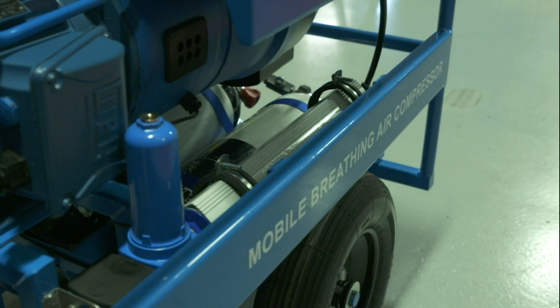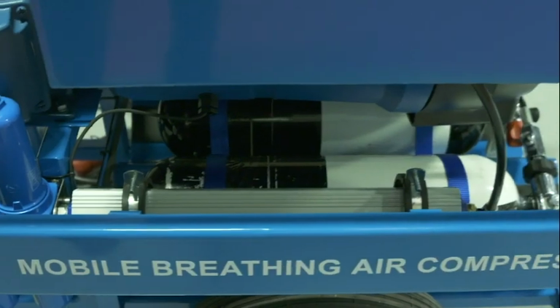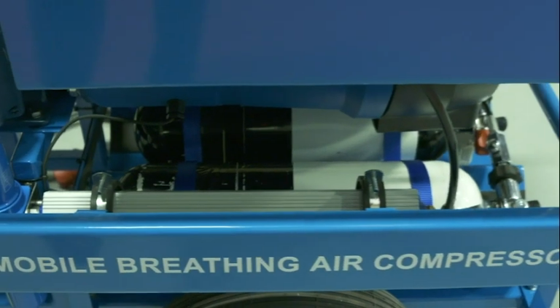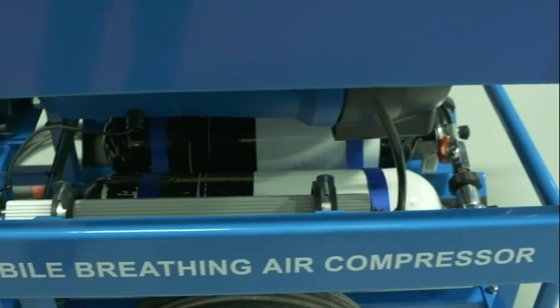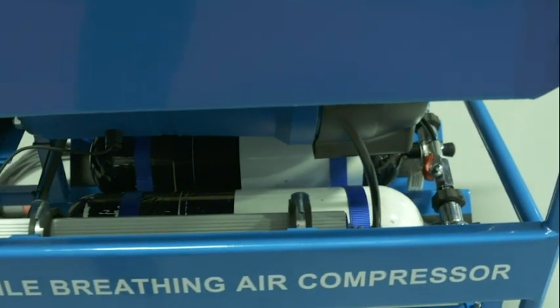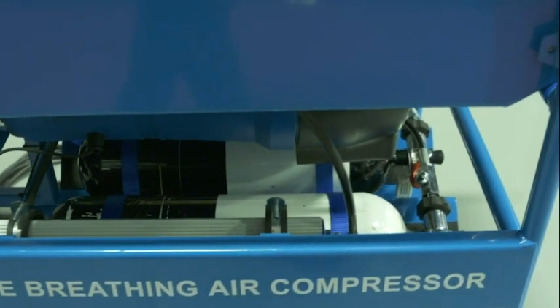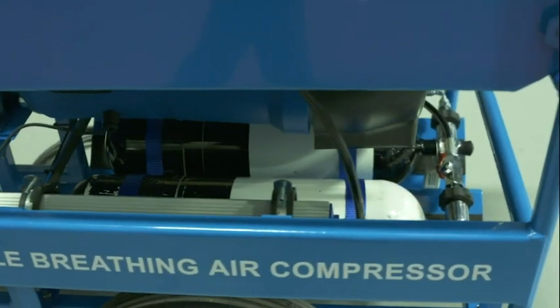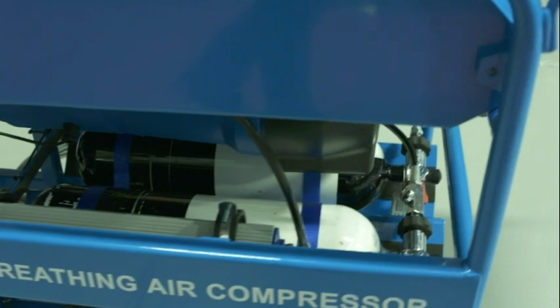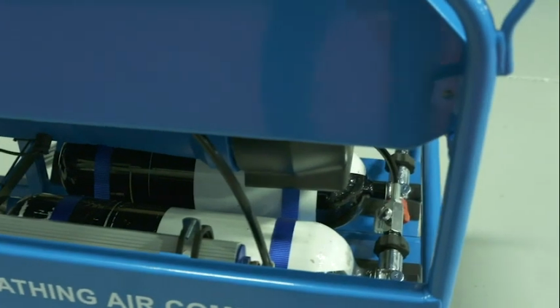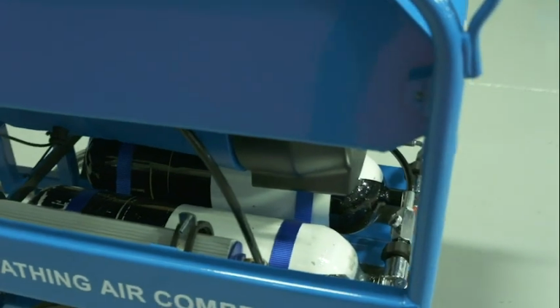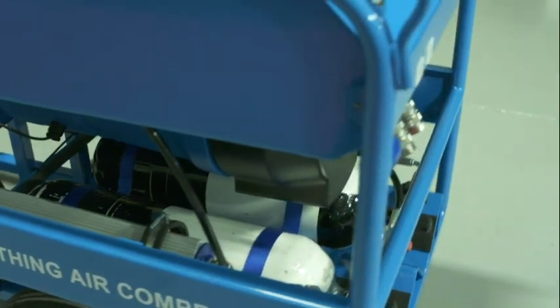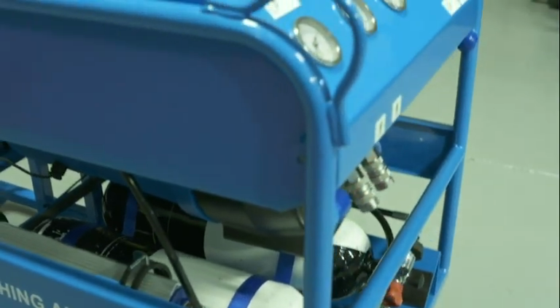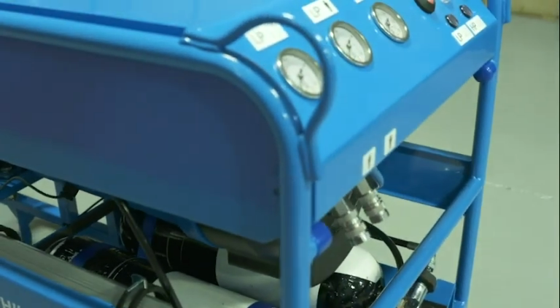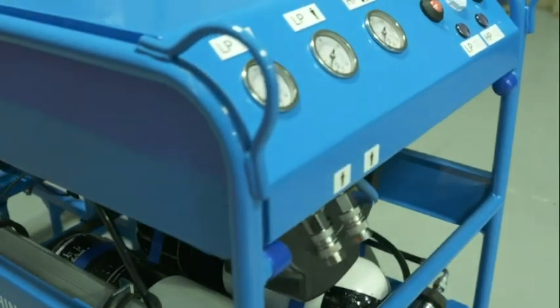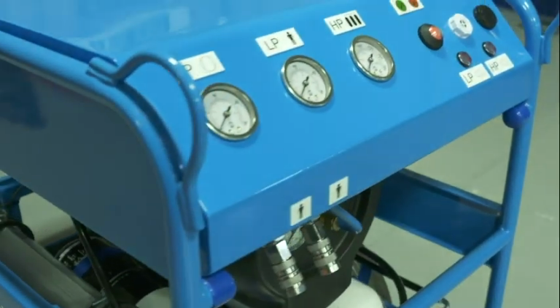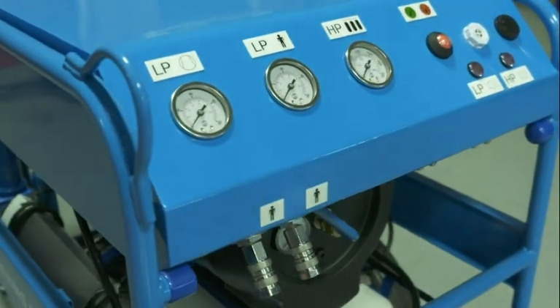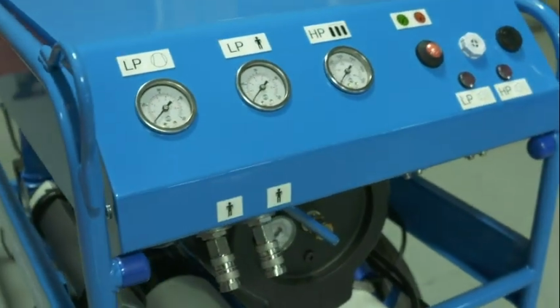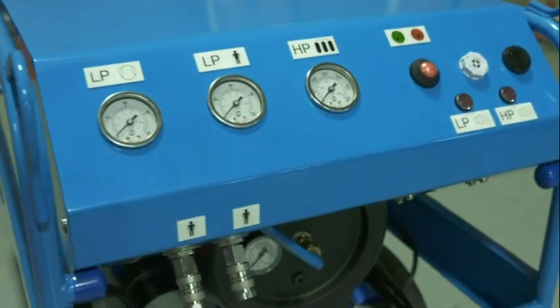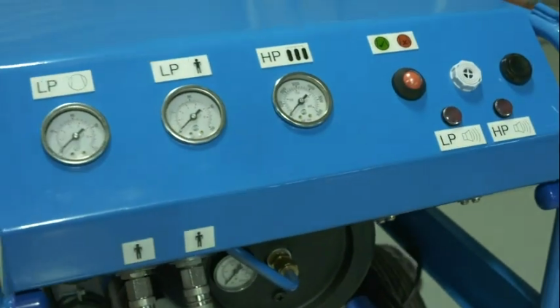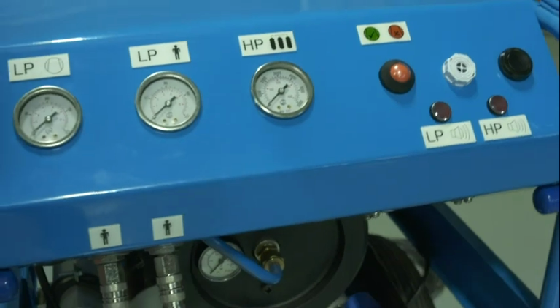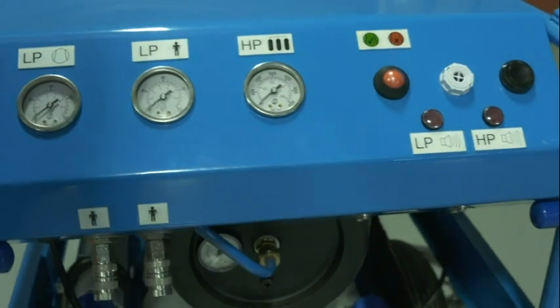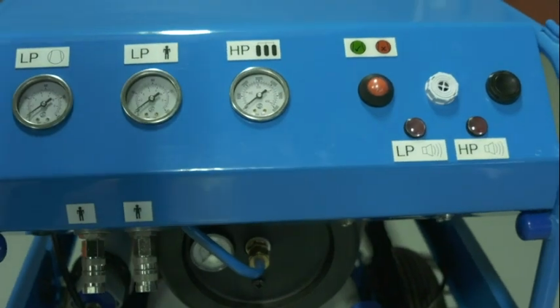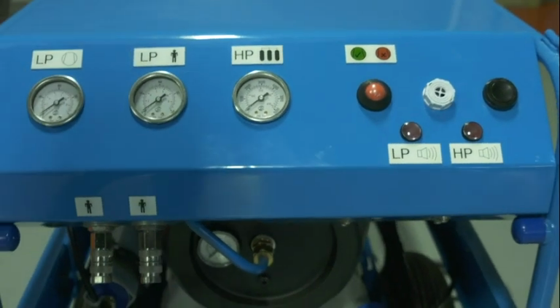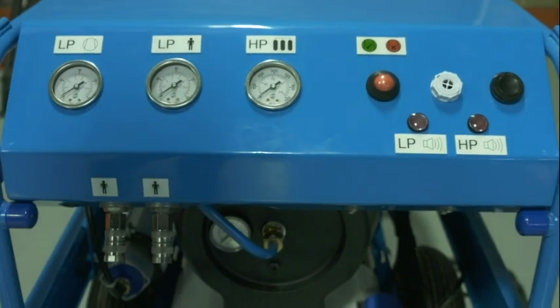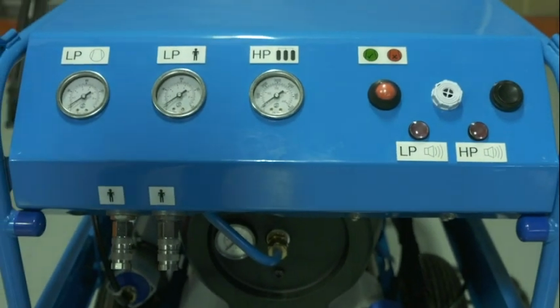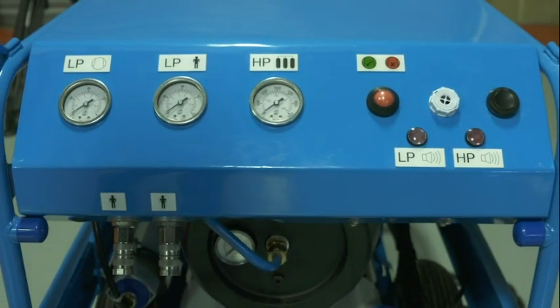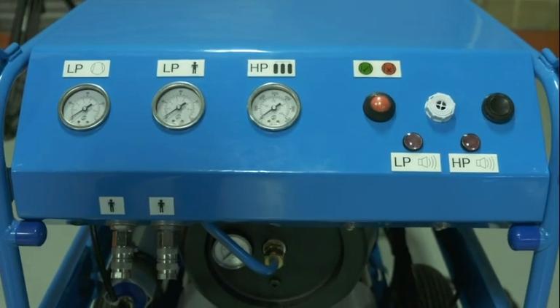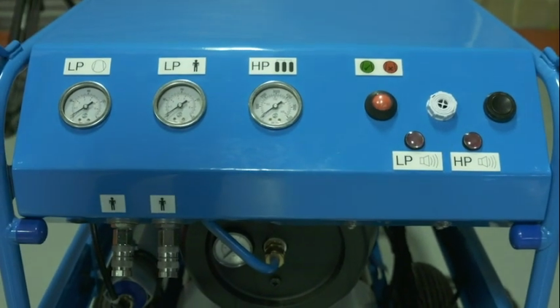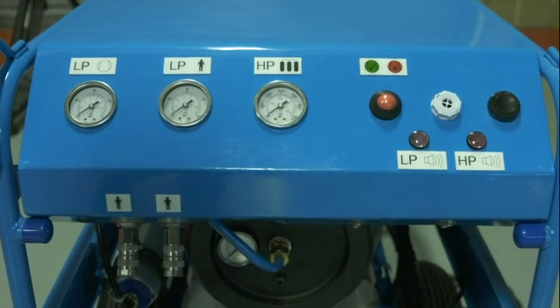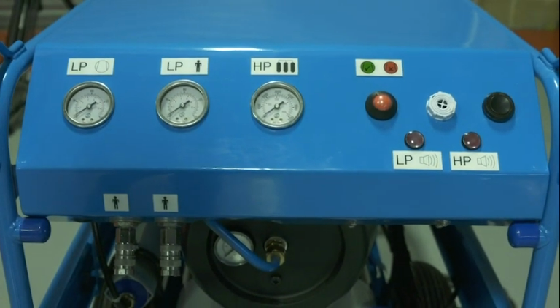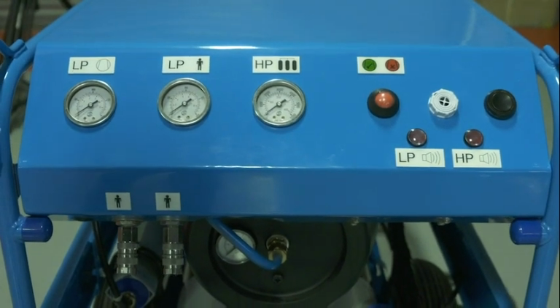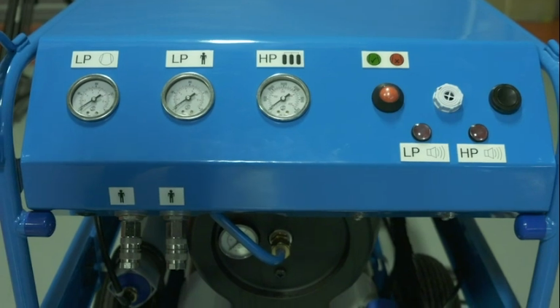From the membrane dryer, the air is then supplied to the control panel. This is designed so that if only one outlet is connected to a breathing air mask, then the unit will provide the full capacity of the compressor to that outlet.